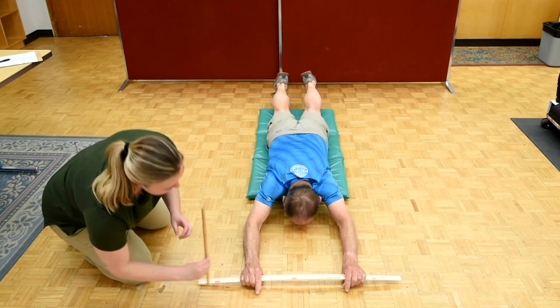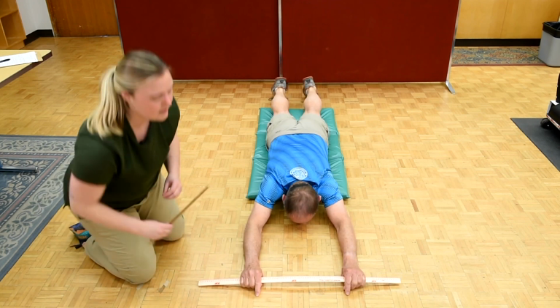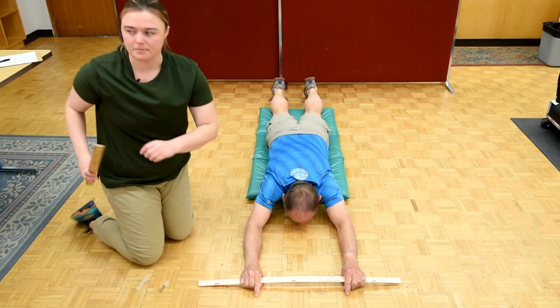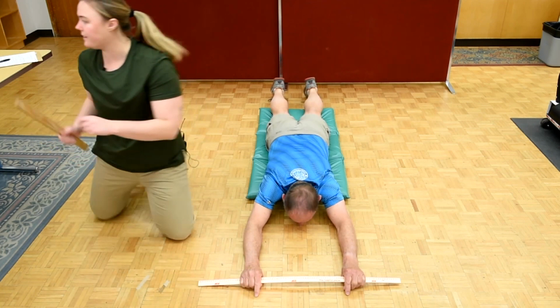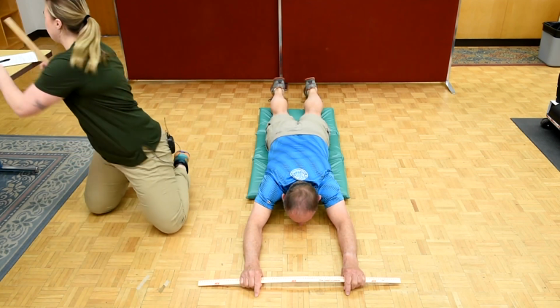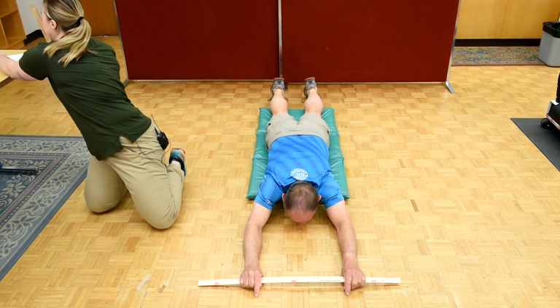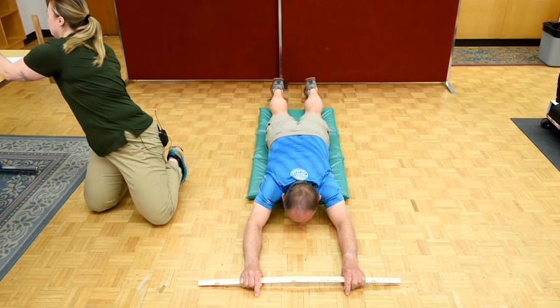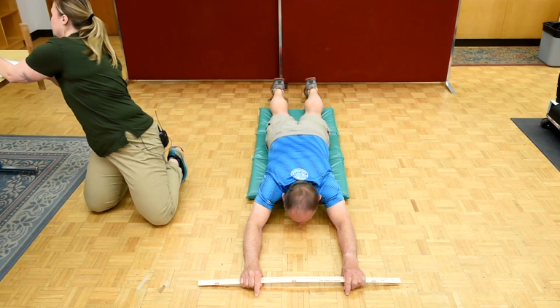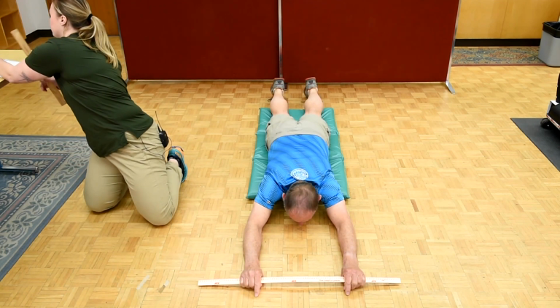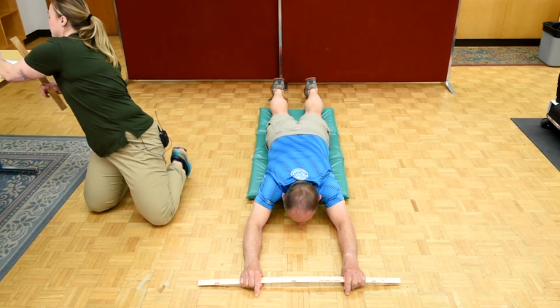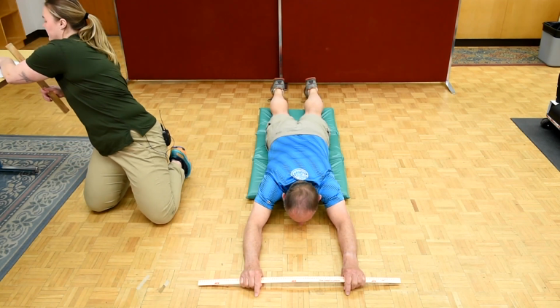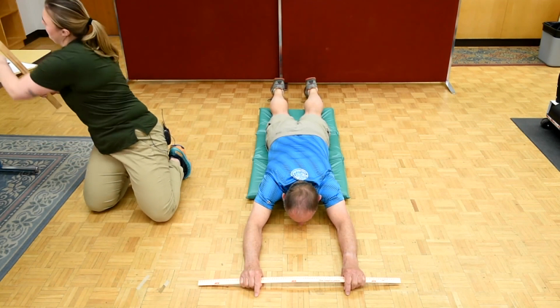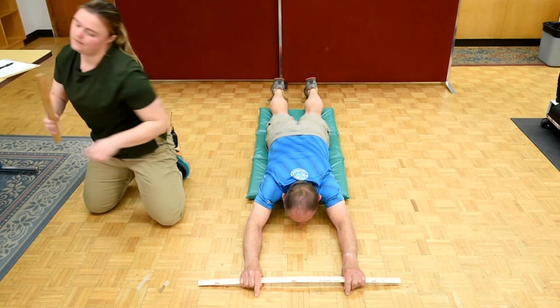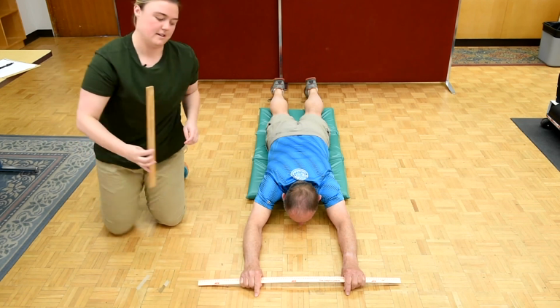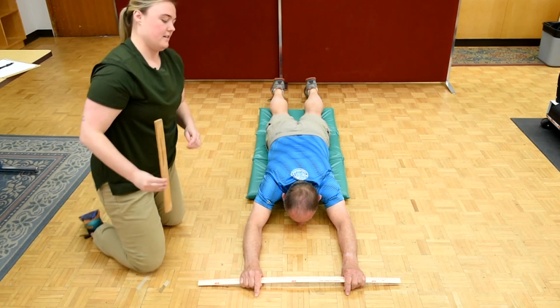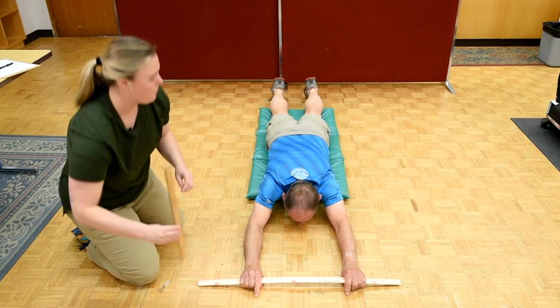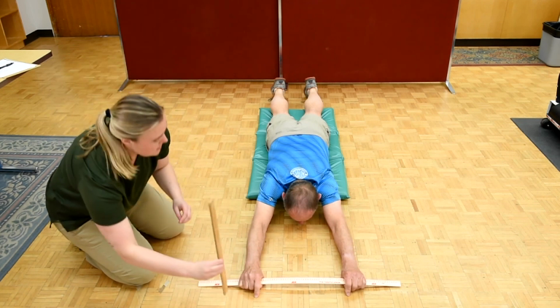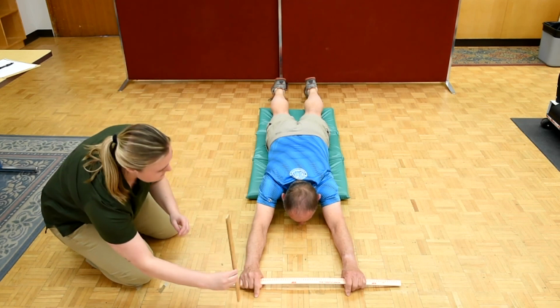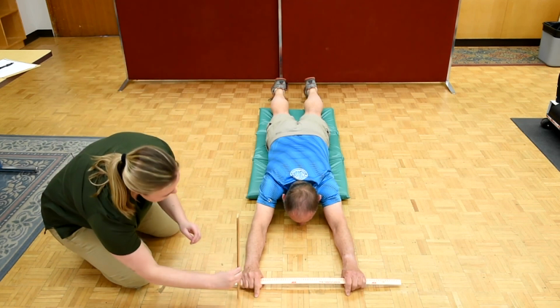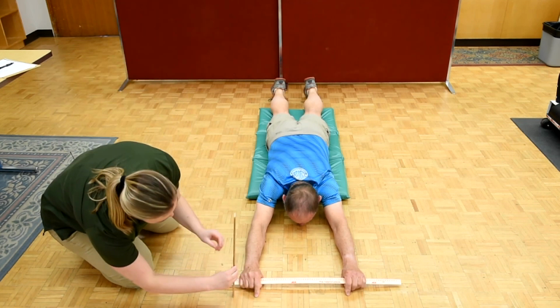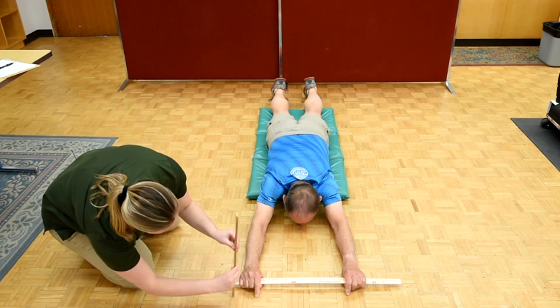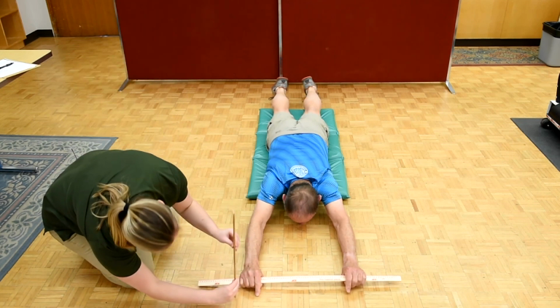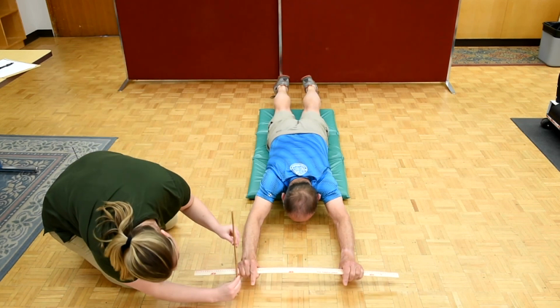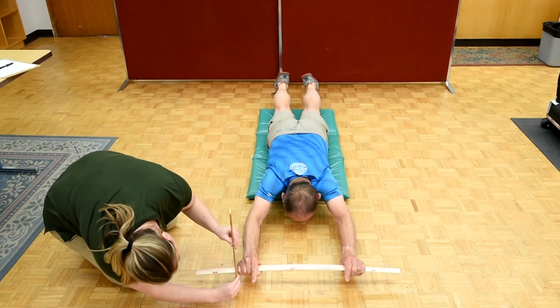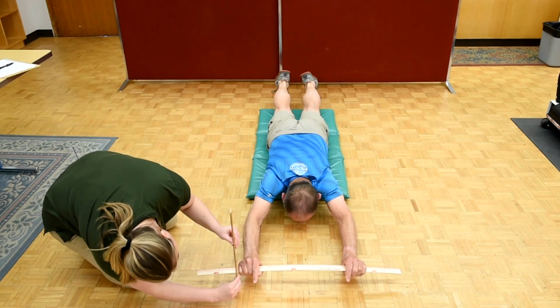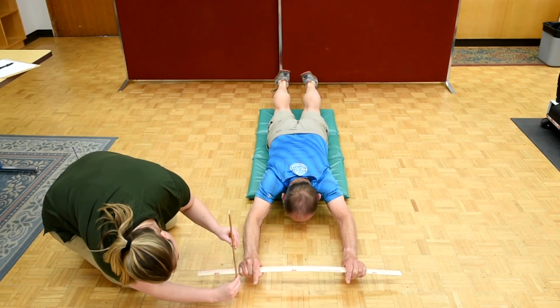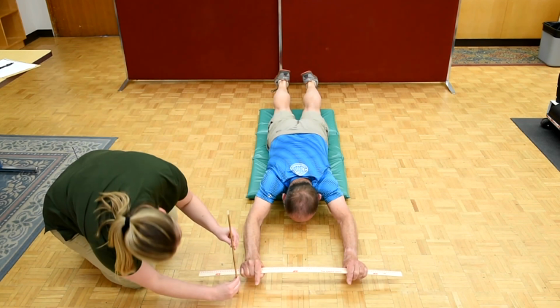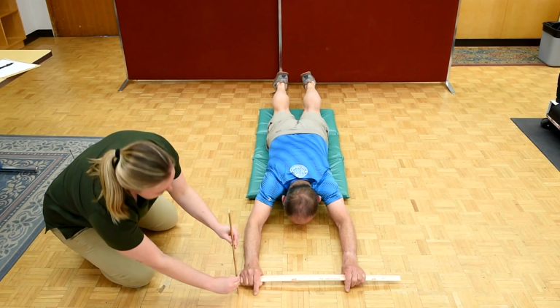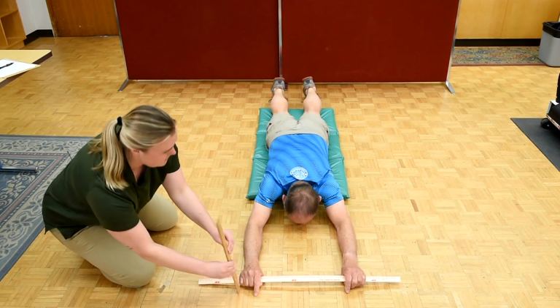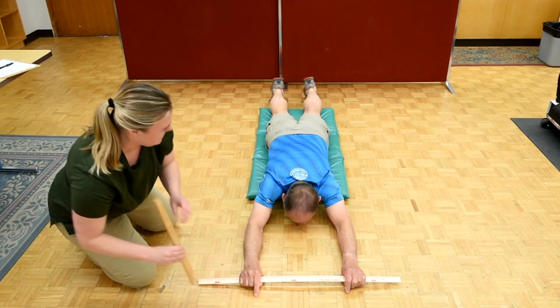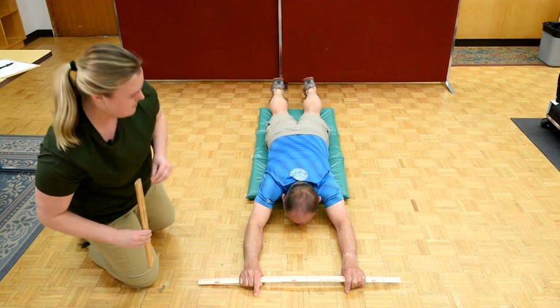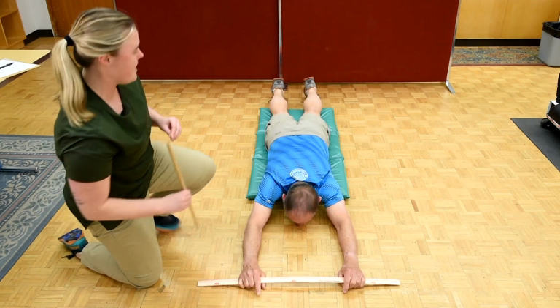You can relax. Let me write that down. And one more time whenever you're ready. Awesome, you can lower down and you can stand back up.